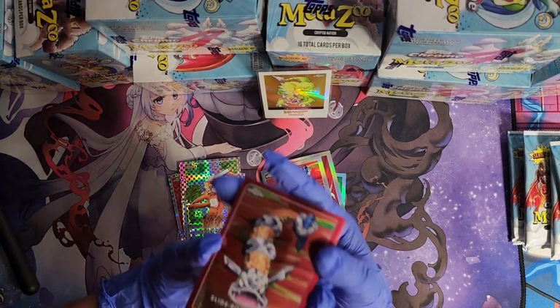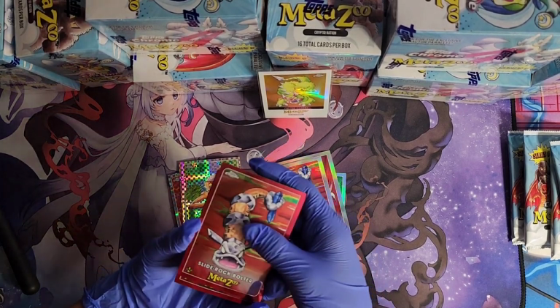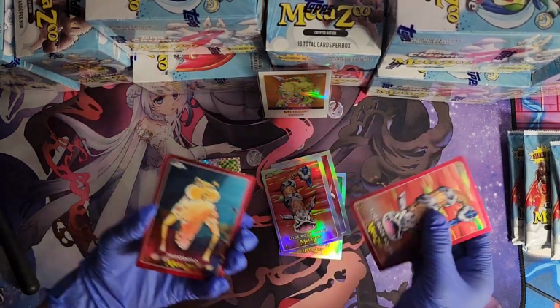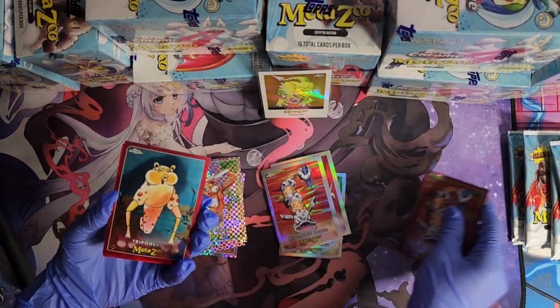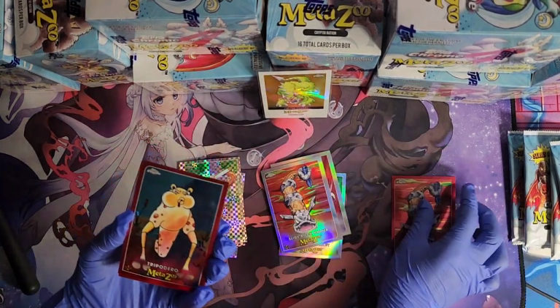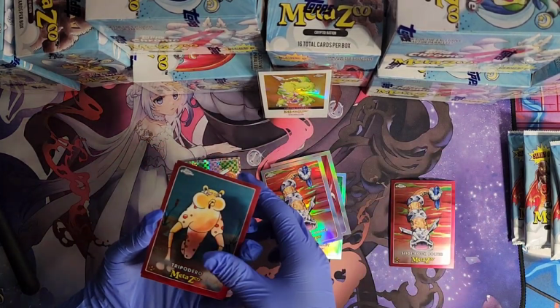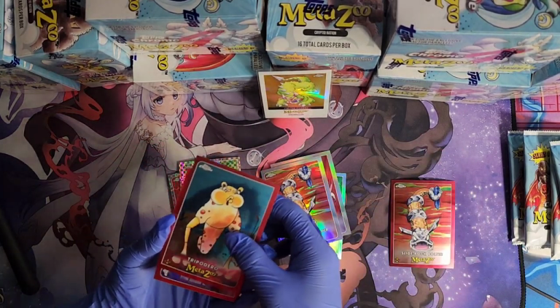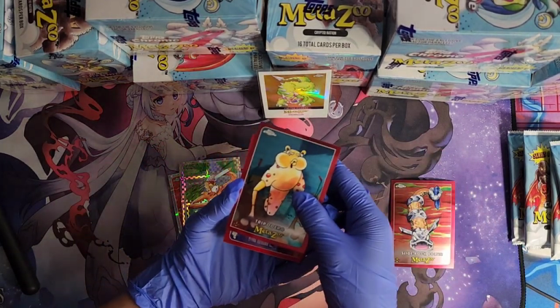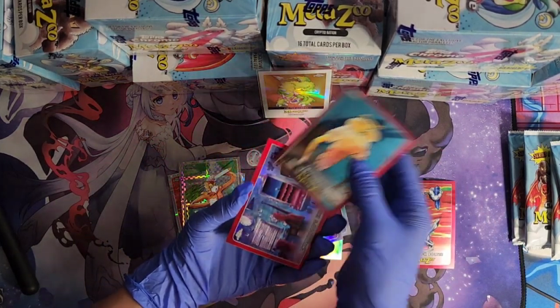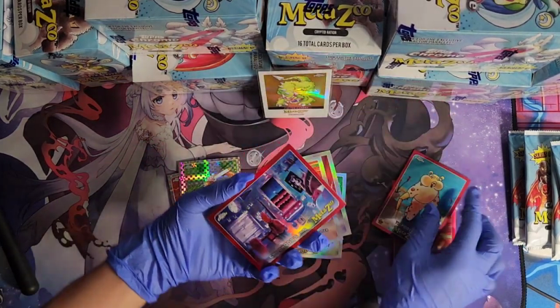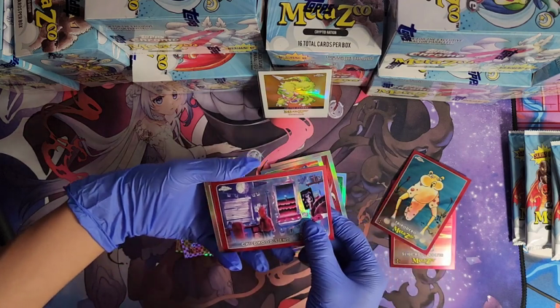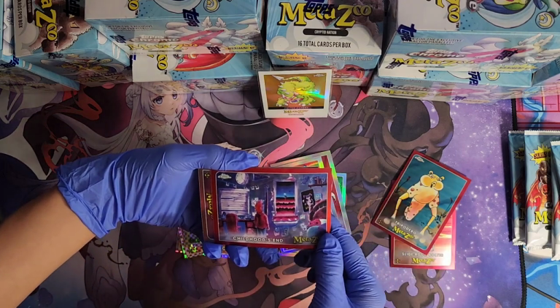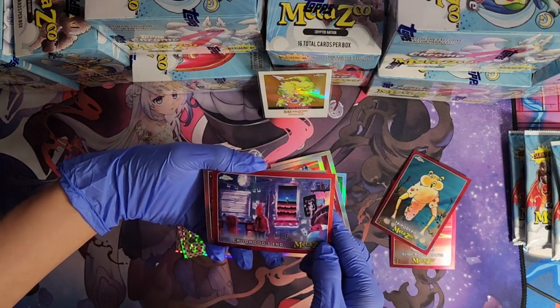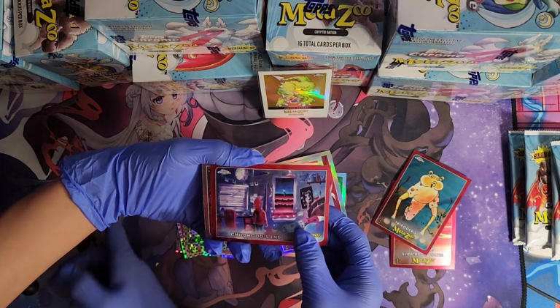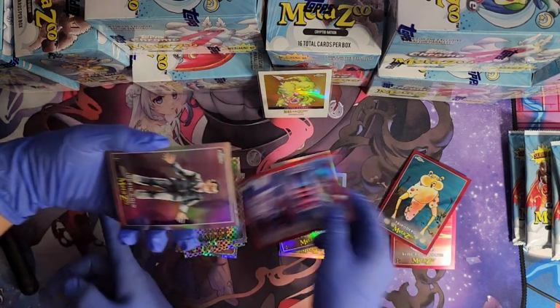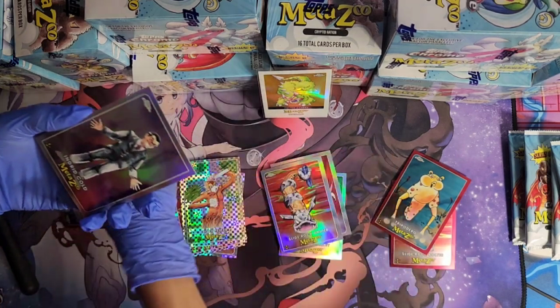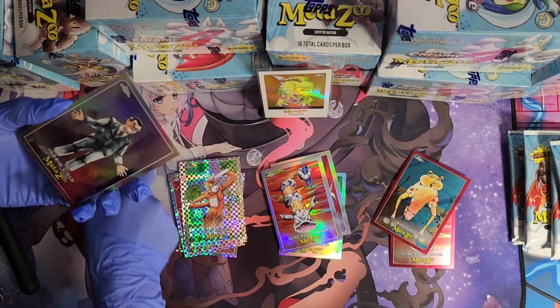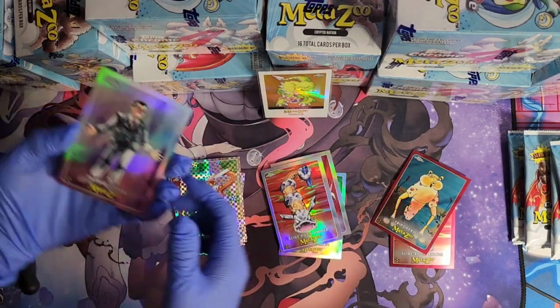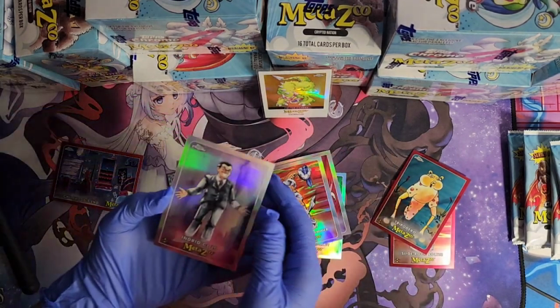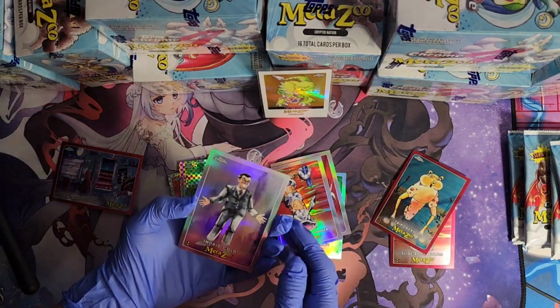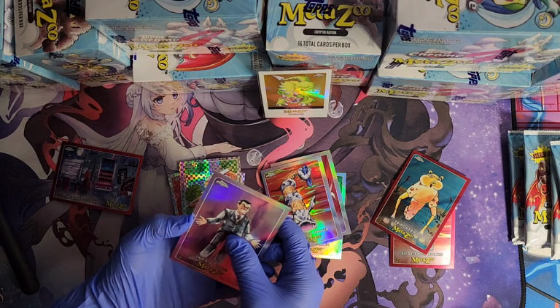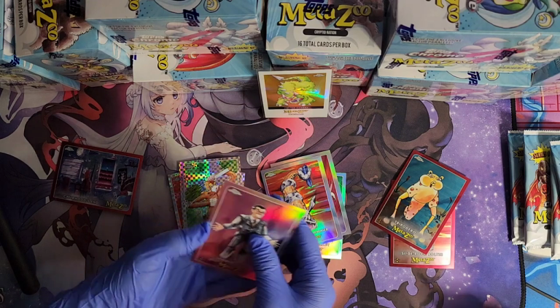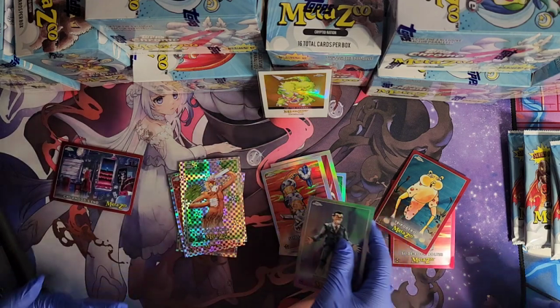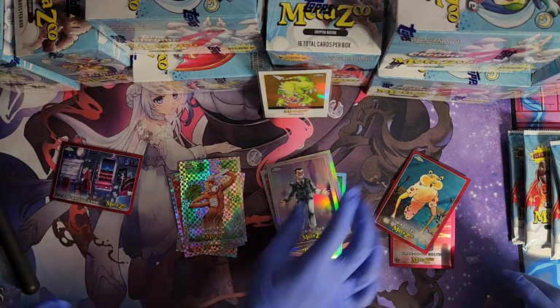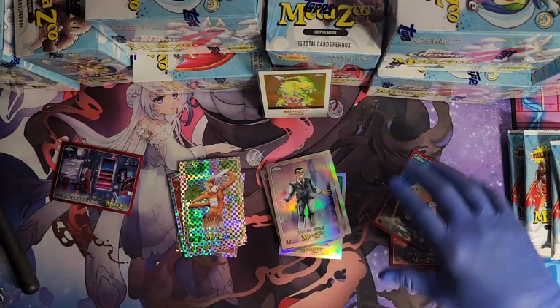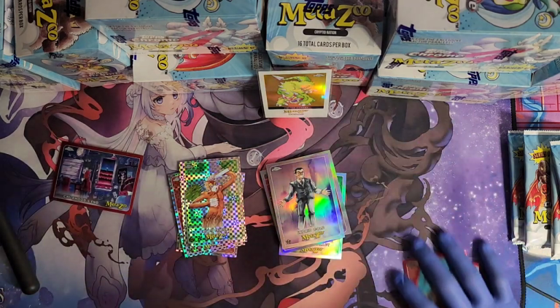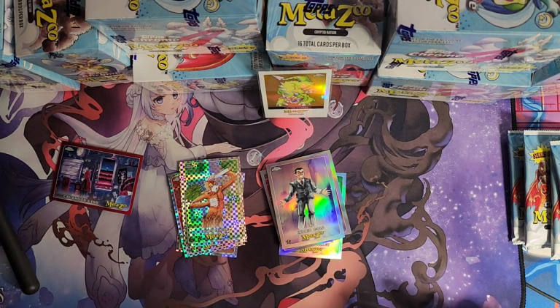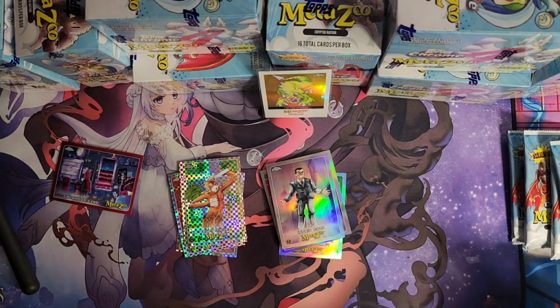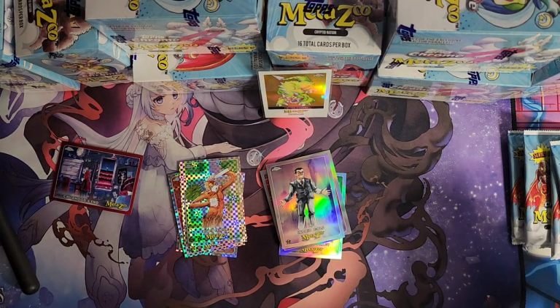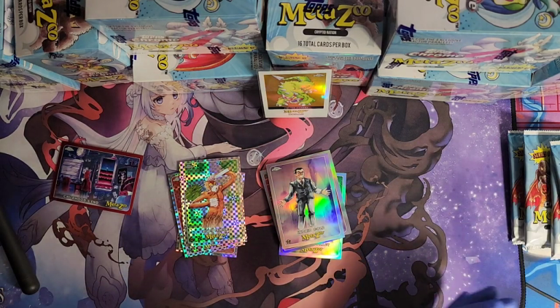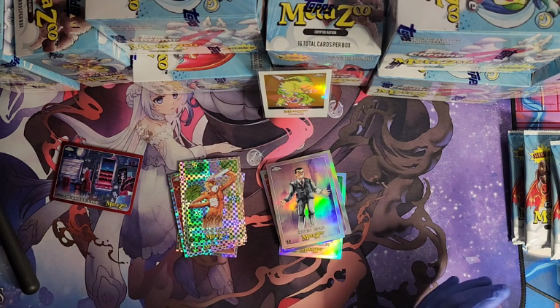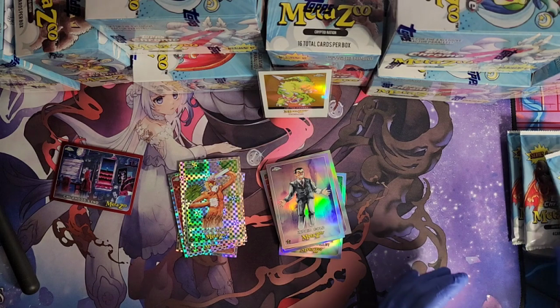Slide Rock Bolter, Tripadero — we got a lore card, move it off to the side, that's a good one. Indrid Cold, Indrid Cold — very nice refractor. All right, moving on to my next four.